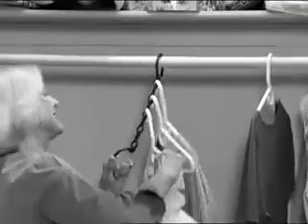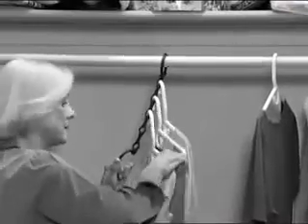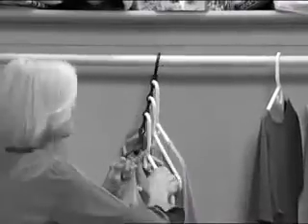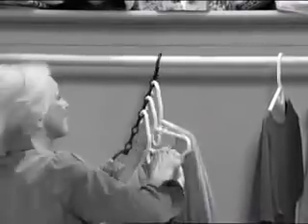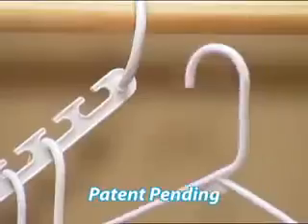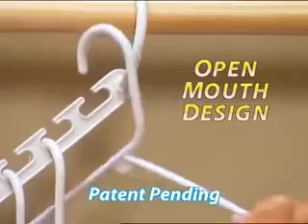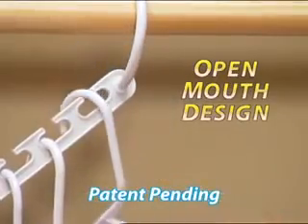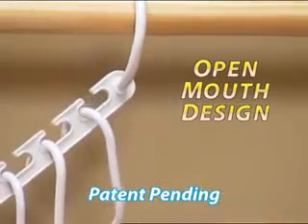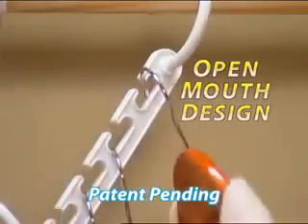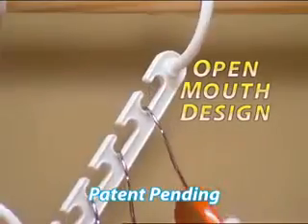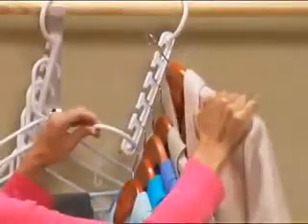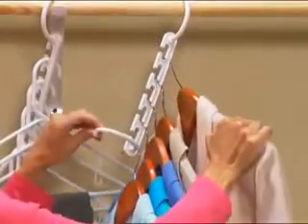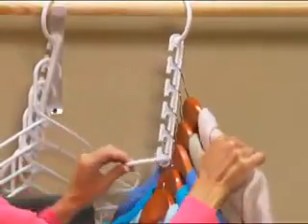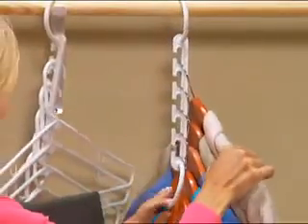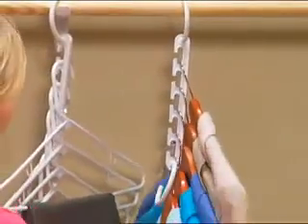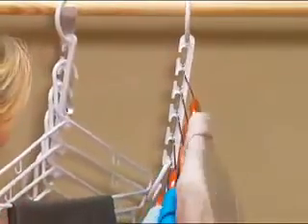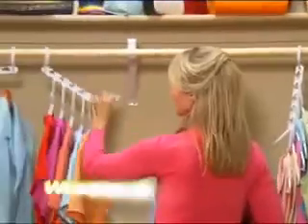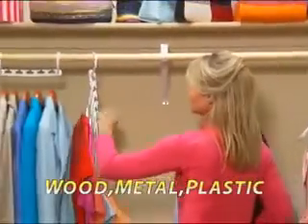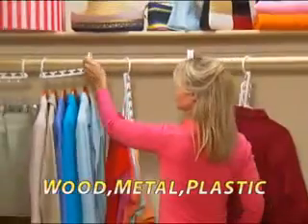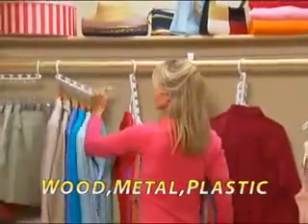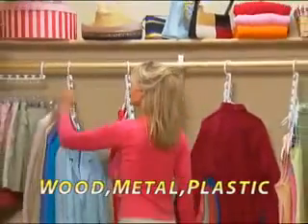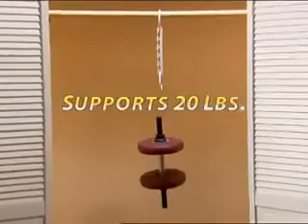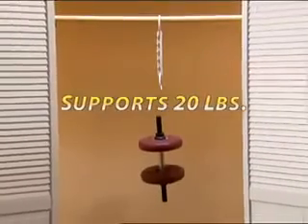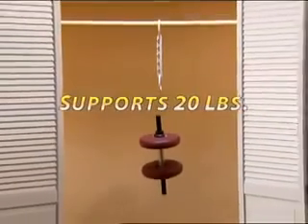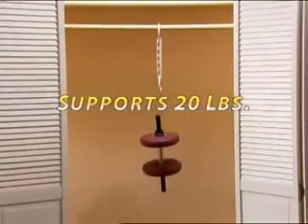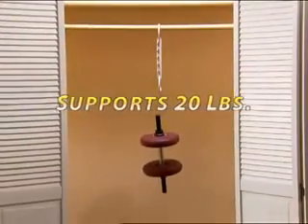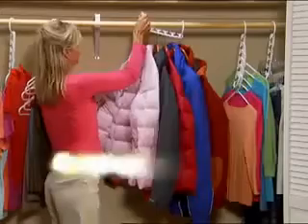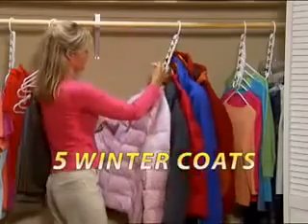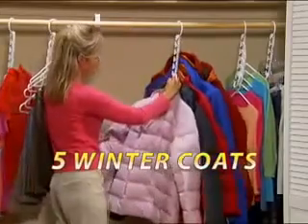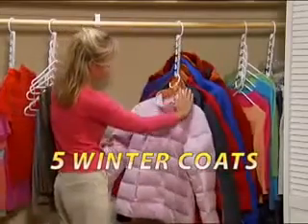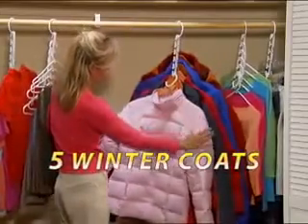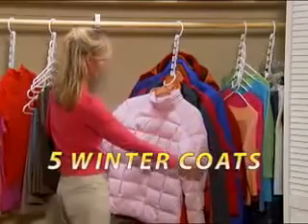These old-fashioned rings get stuck, but Wonder Hanger's patent-pending open-mouth design lets you easily add or remove your clothes. It fits wood, metal, or plastic hangers. Wonder Hanger can support a 20-pound weight — it's strong enough for five heavy winter coats.